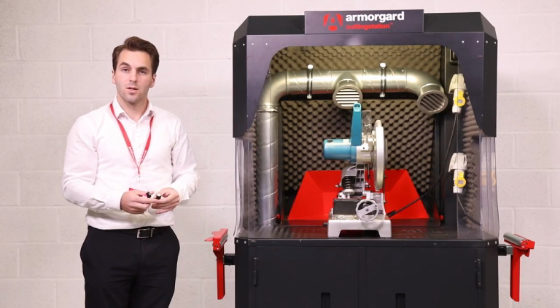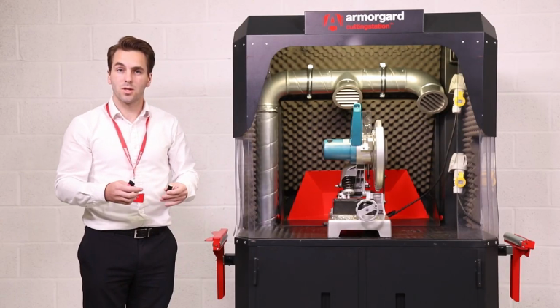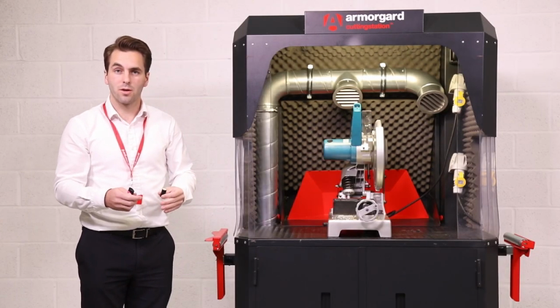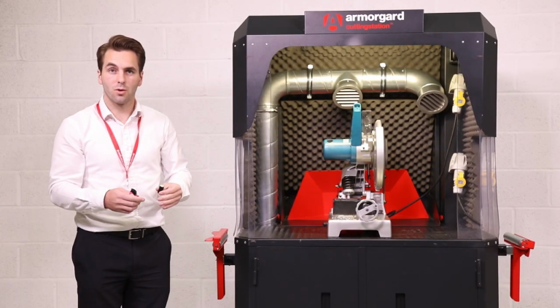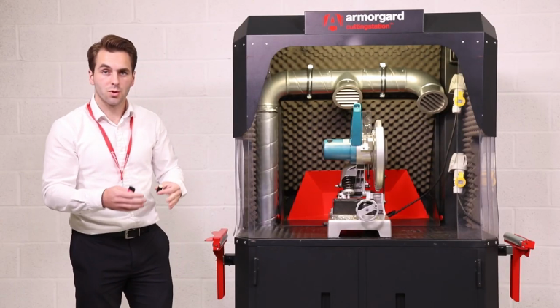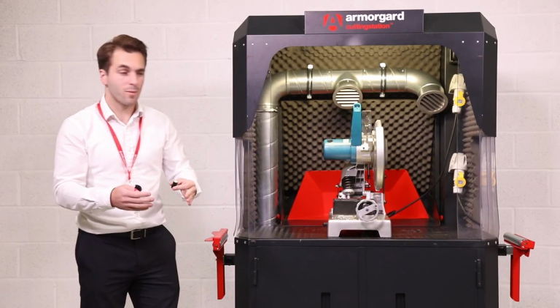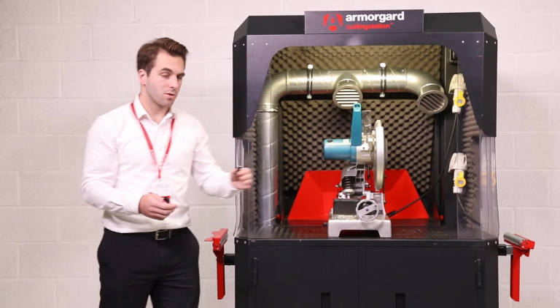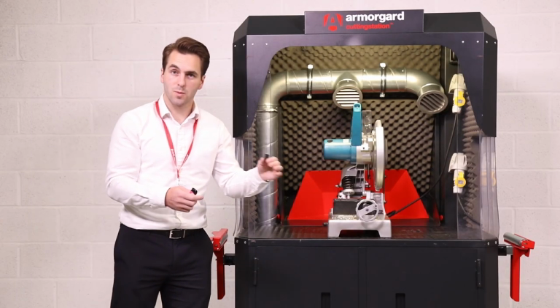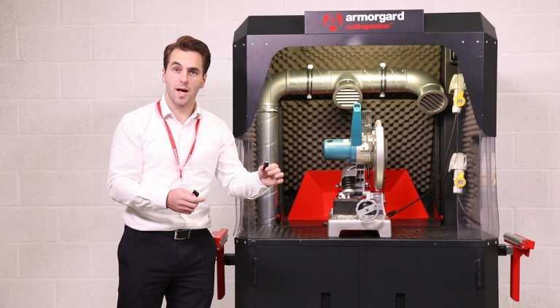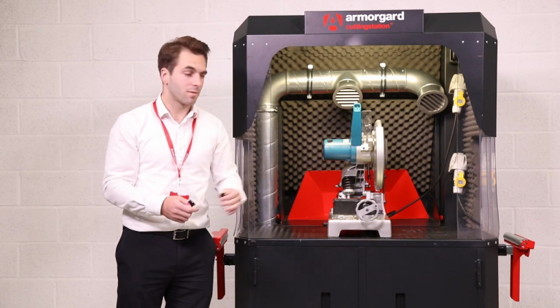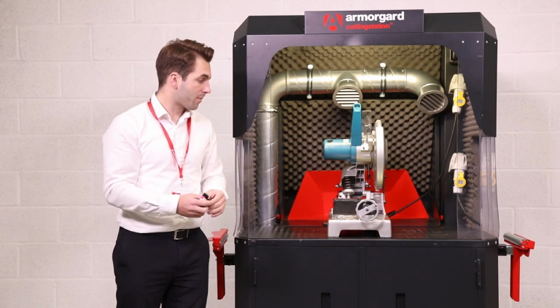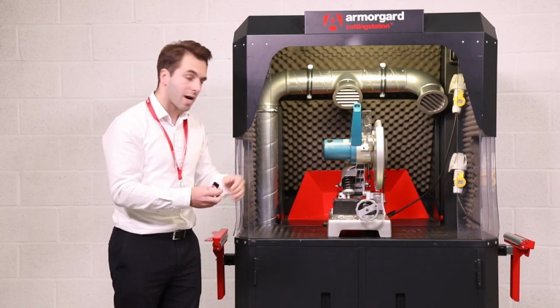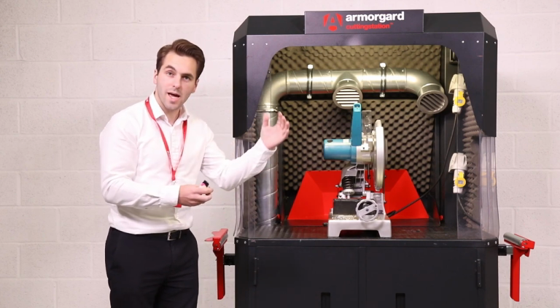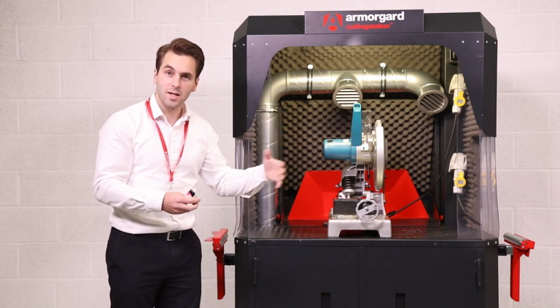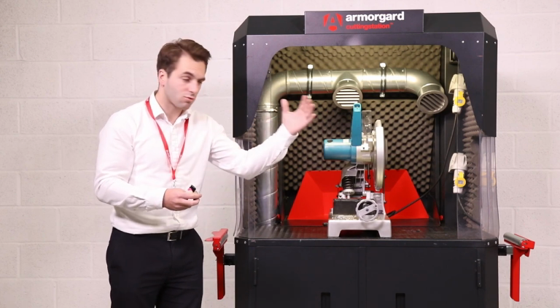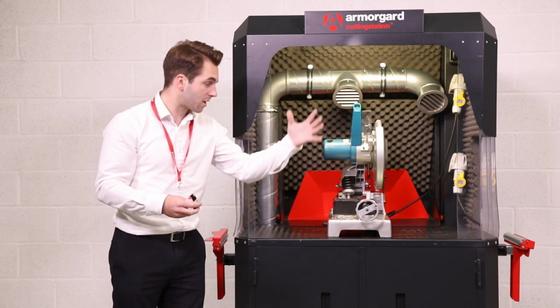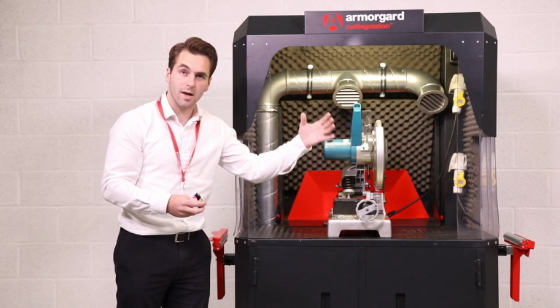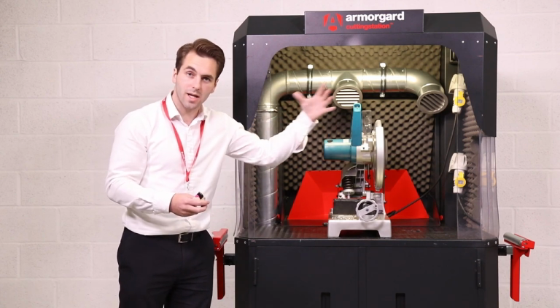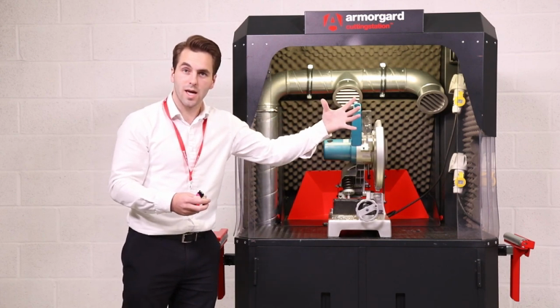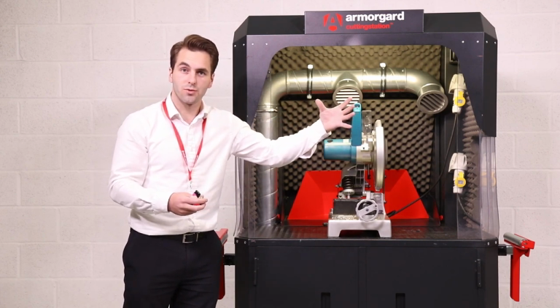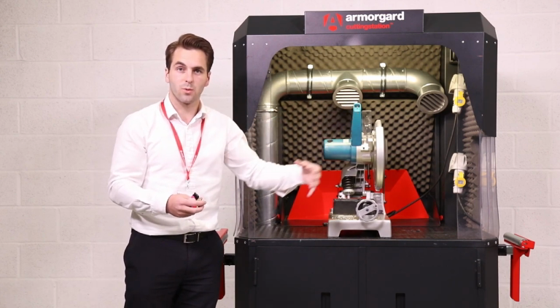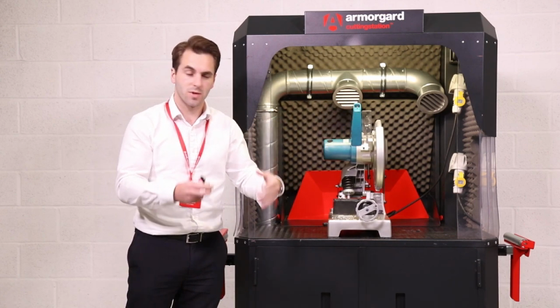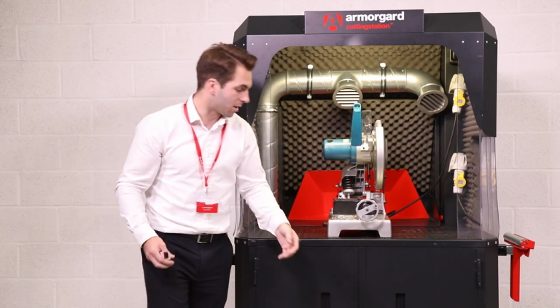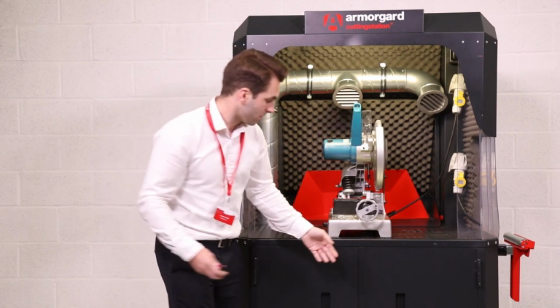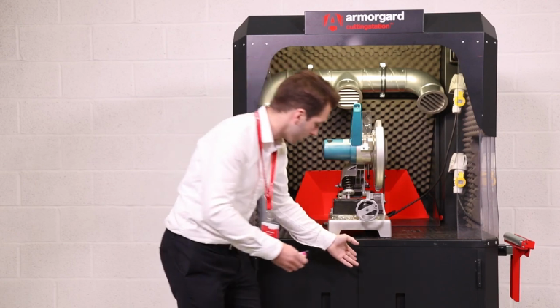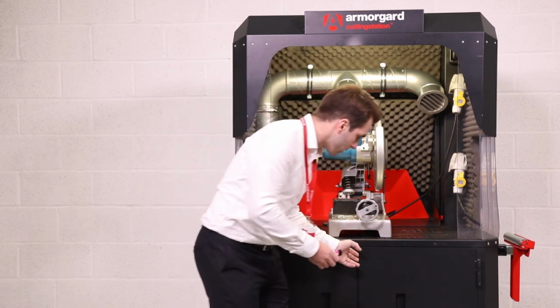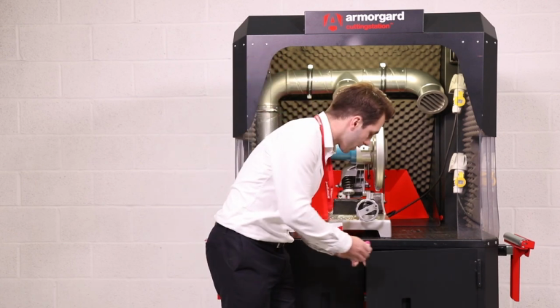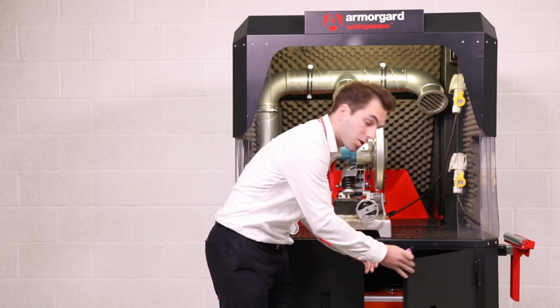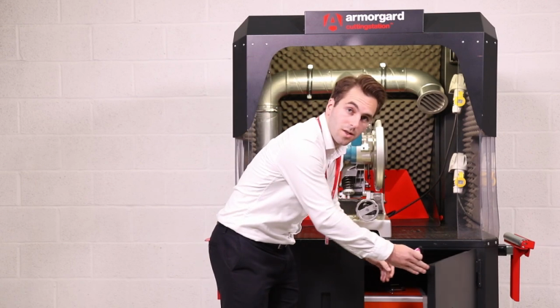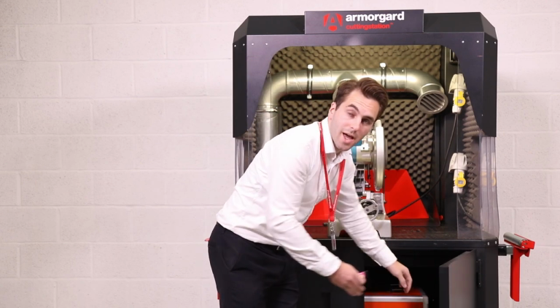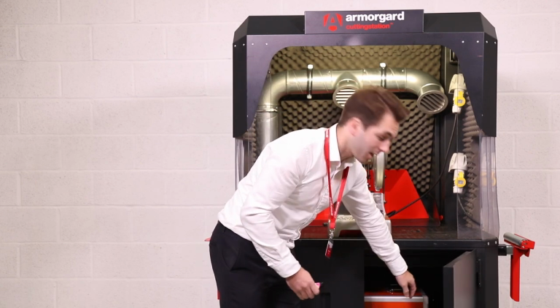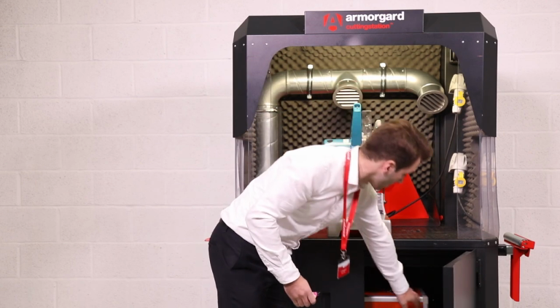I'm going to show you a short demo using a smoke pellet of how the air cleaner scrubs the air and takes the airborne dust away from the user. We'll just turn the air cleaner on.